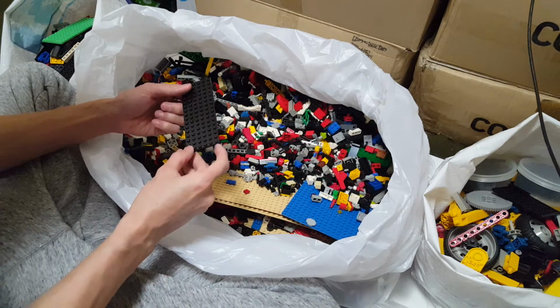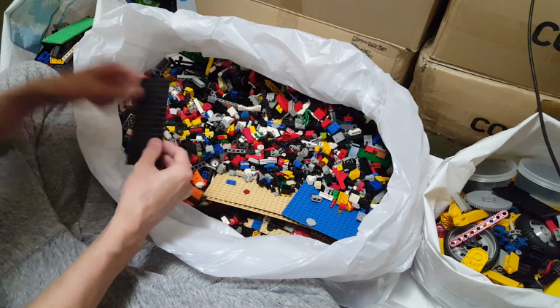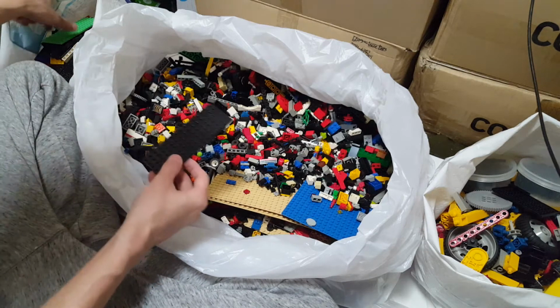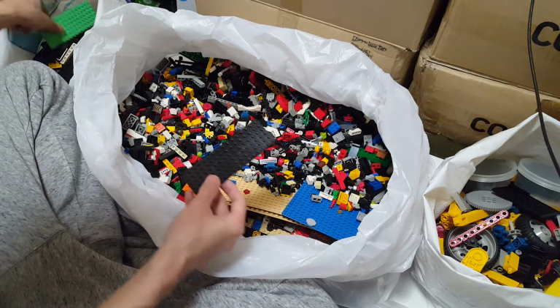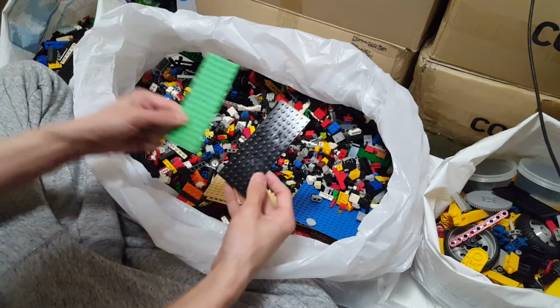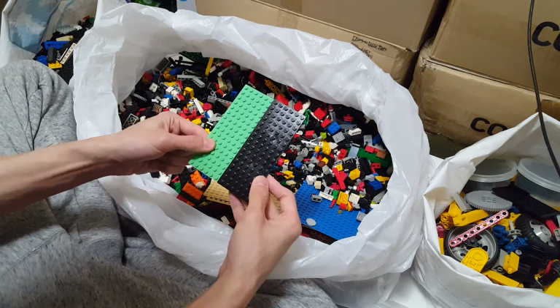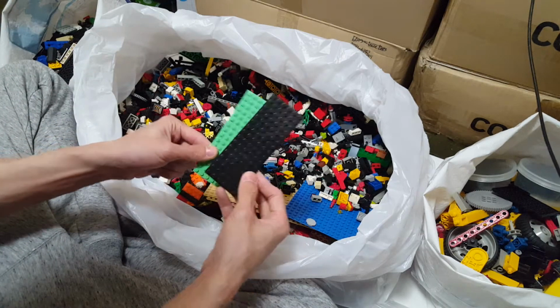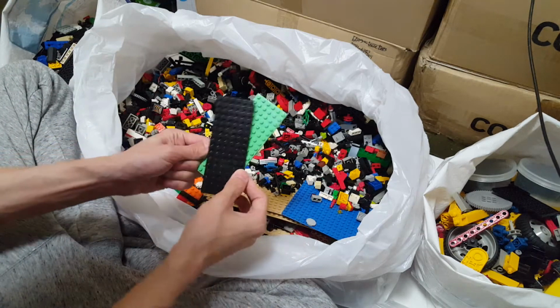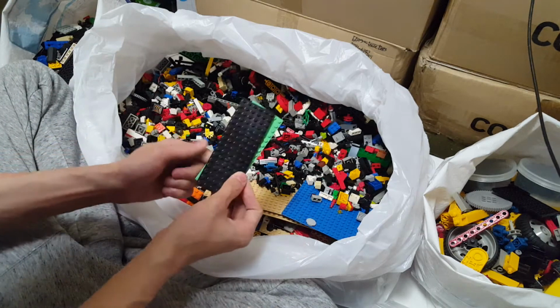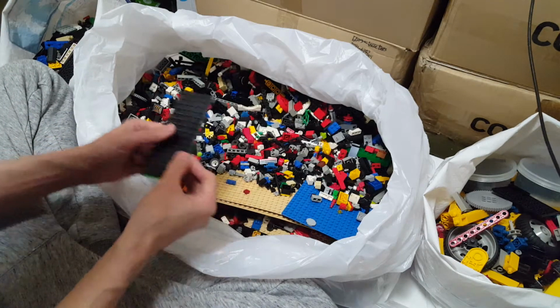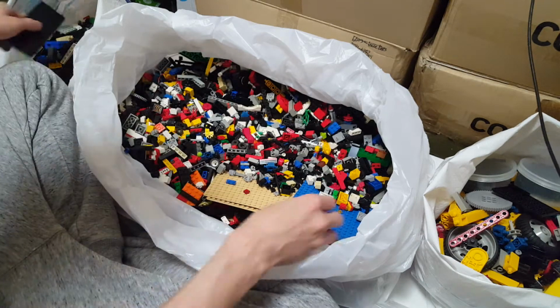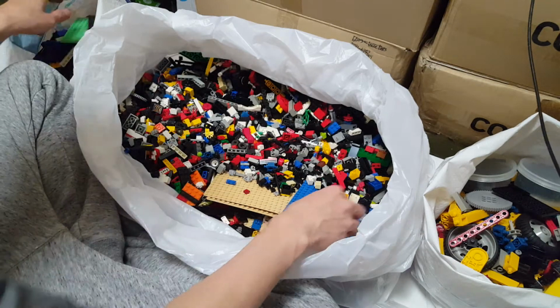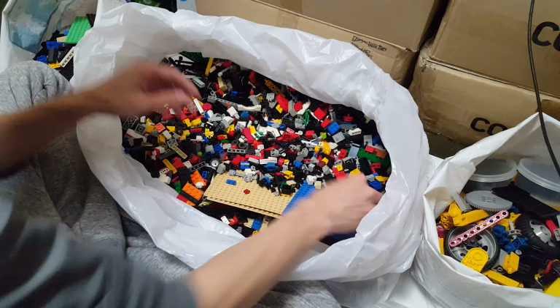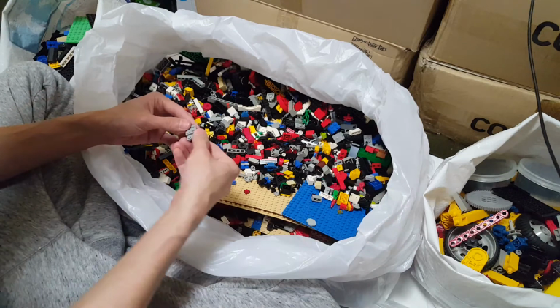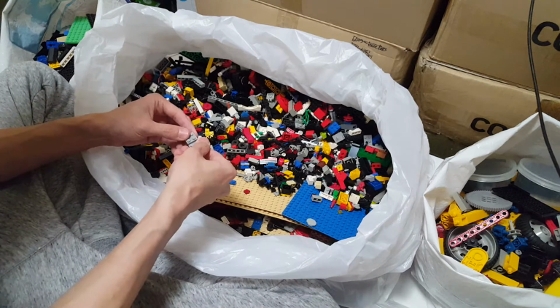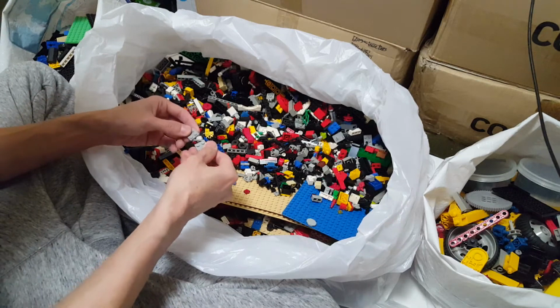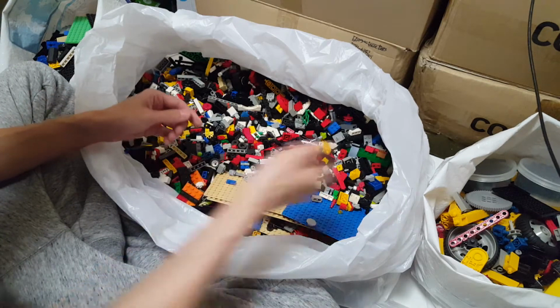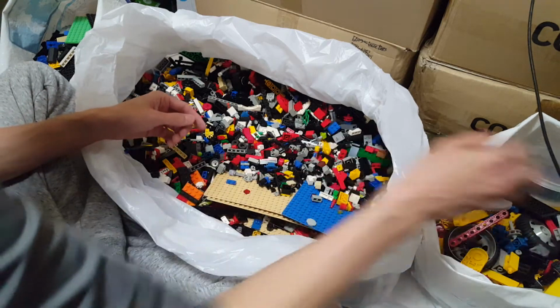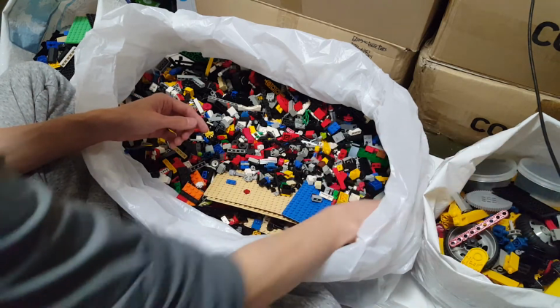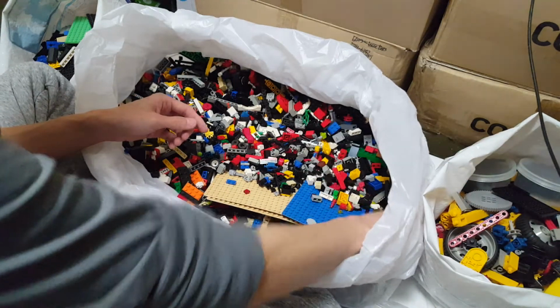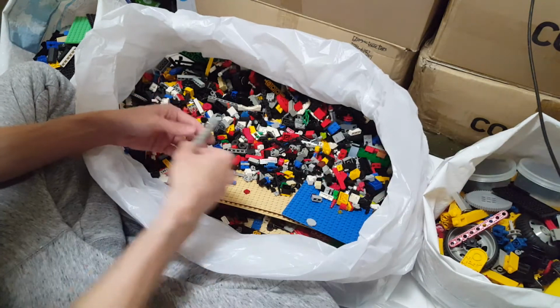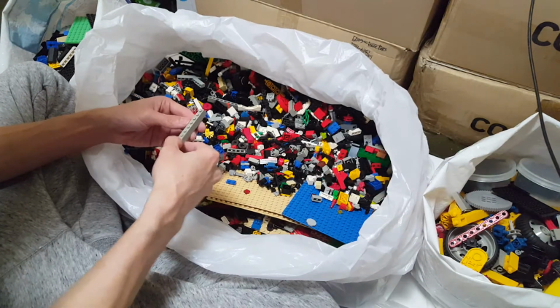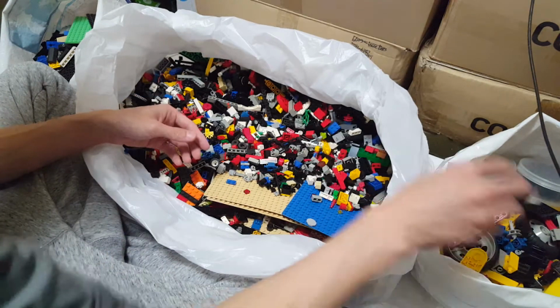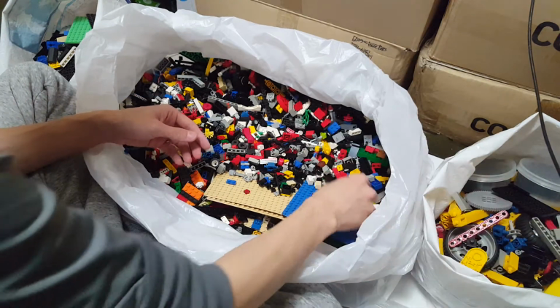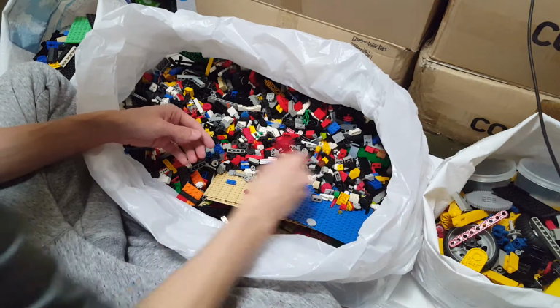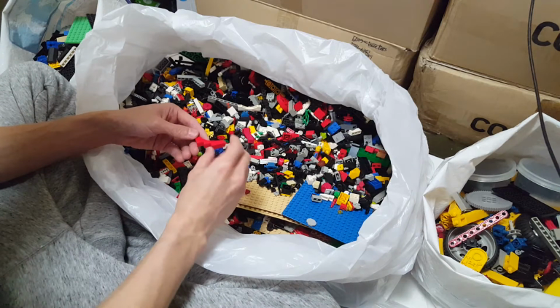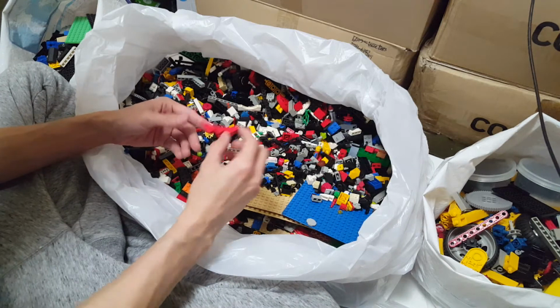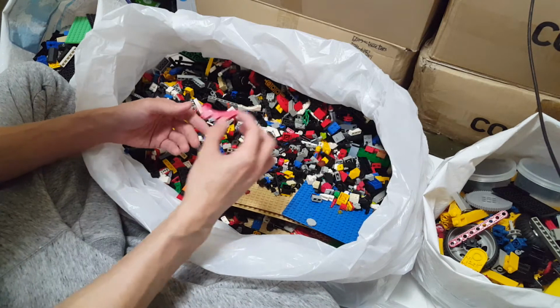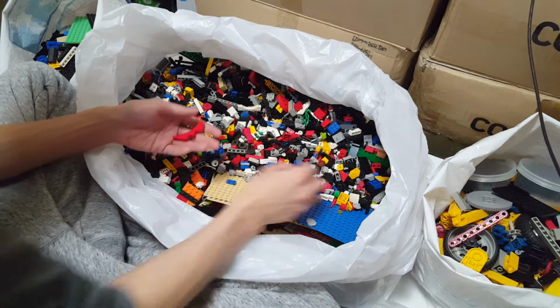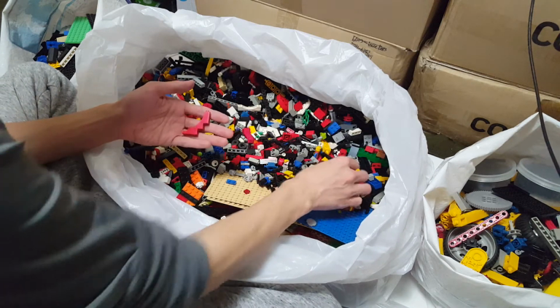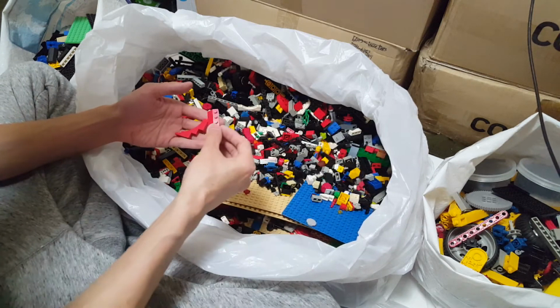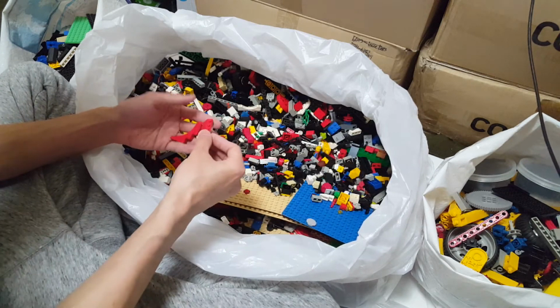Another big plate — okay, it matches up, it's the same size. I got a lot of these arch bricks.